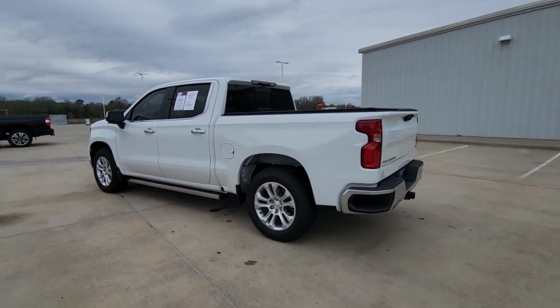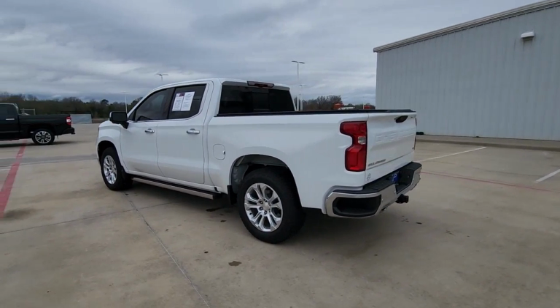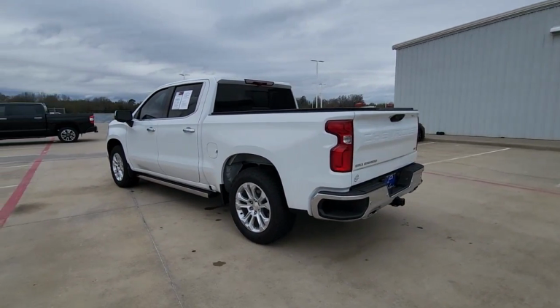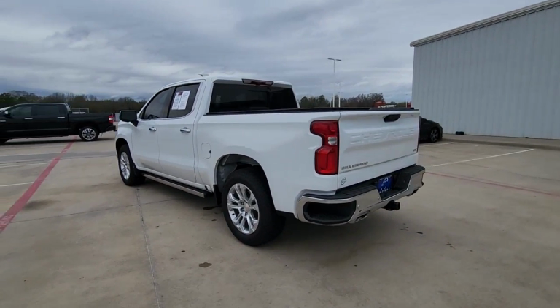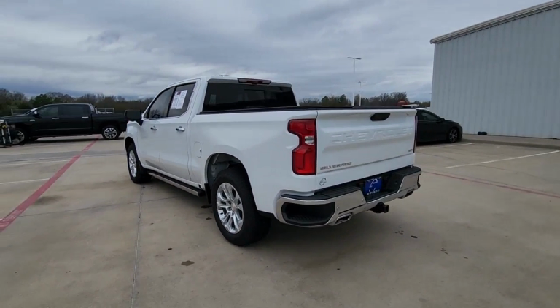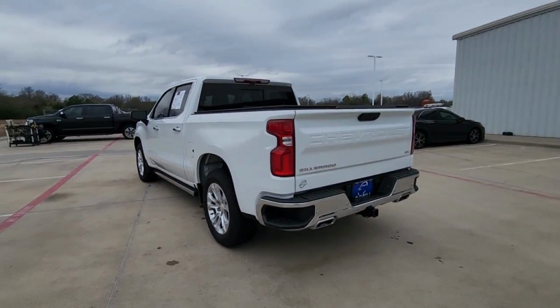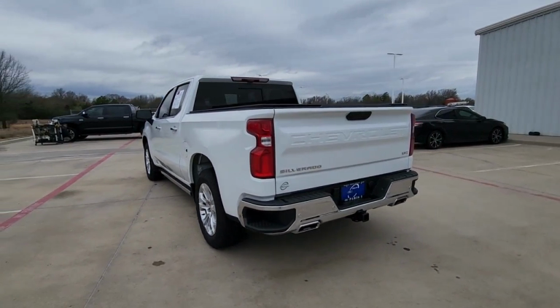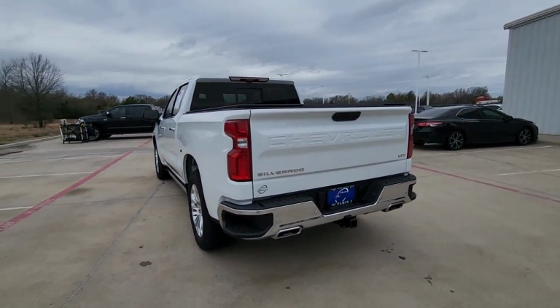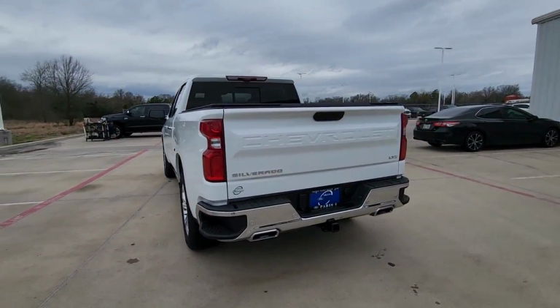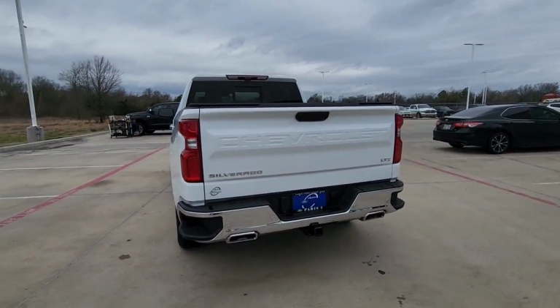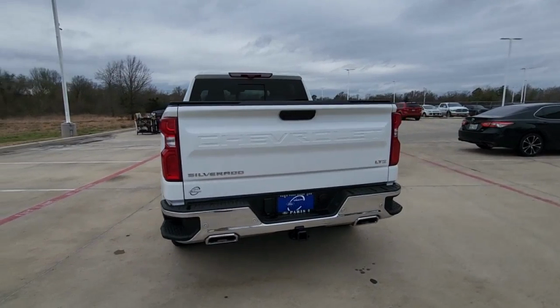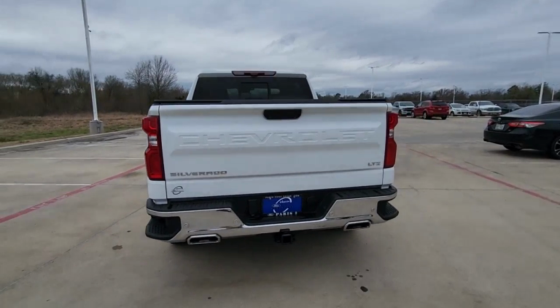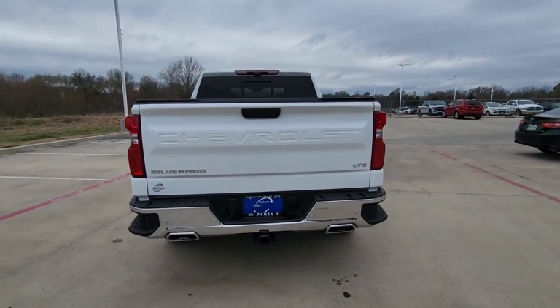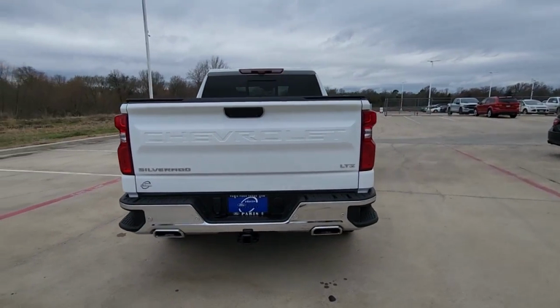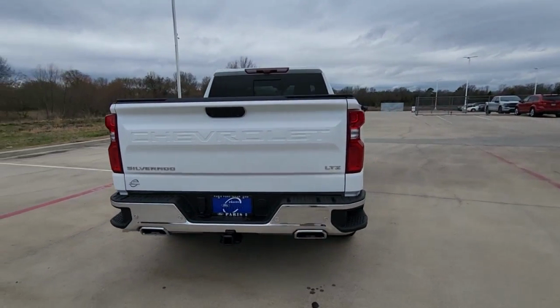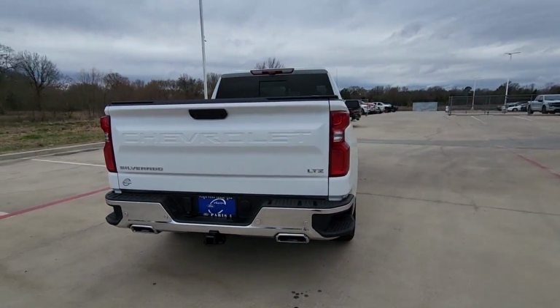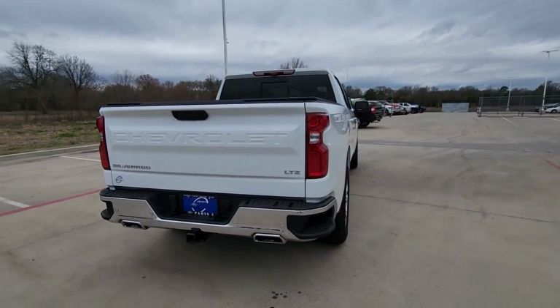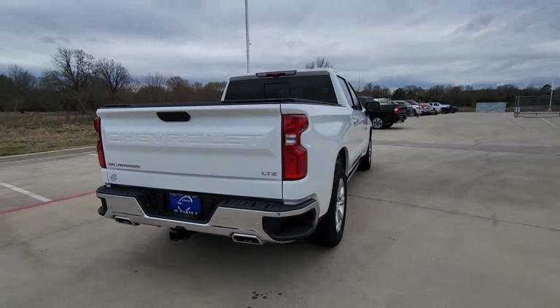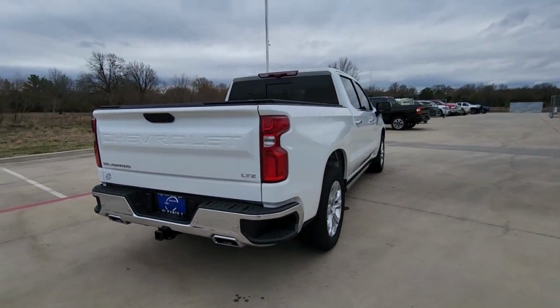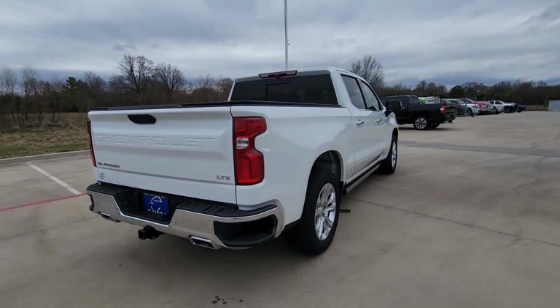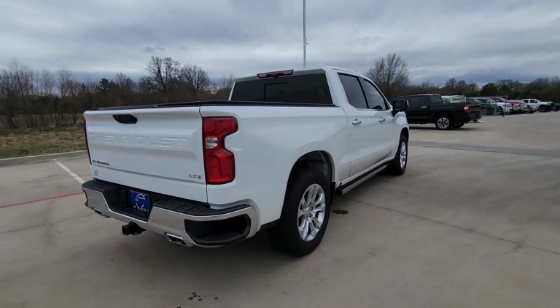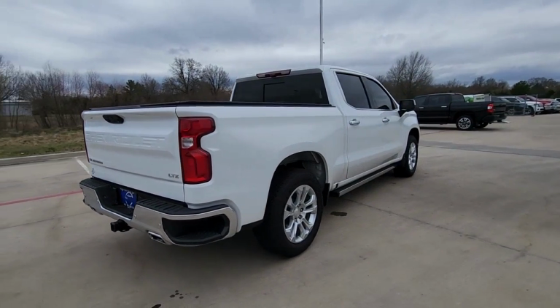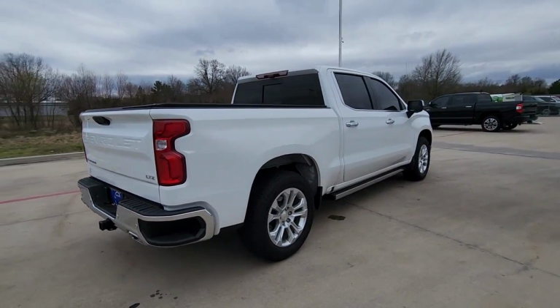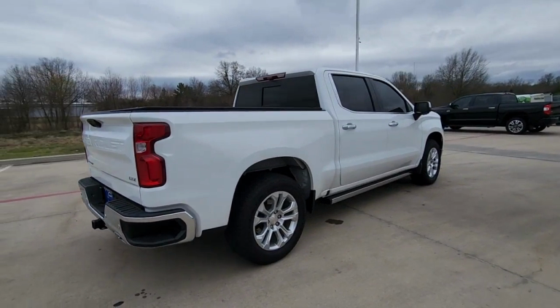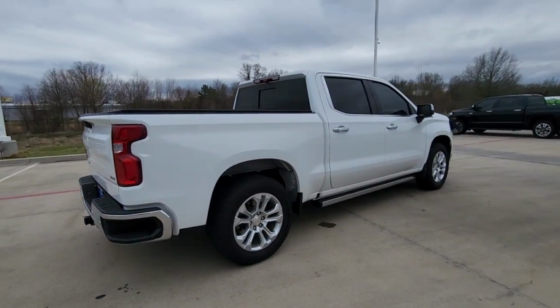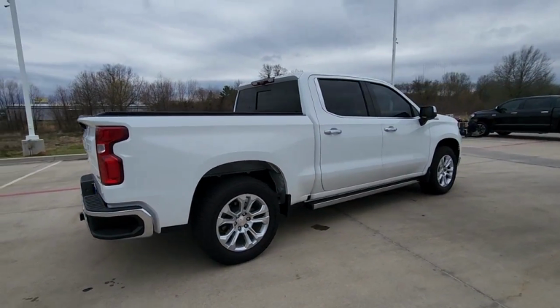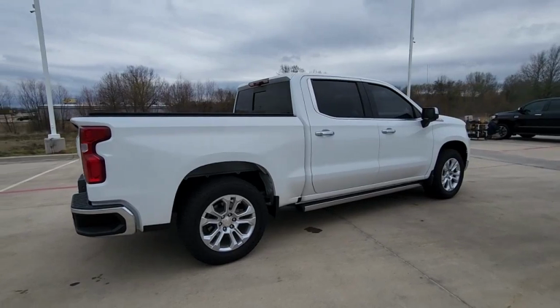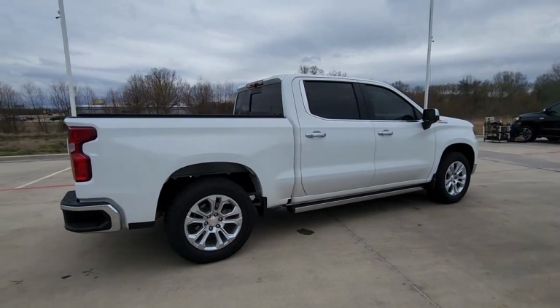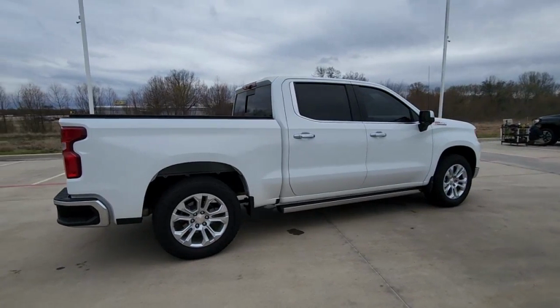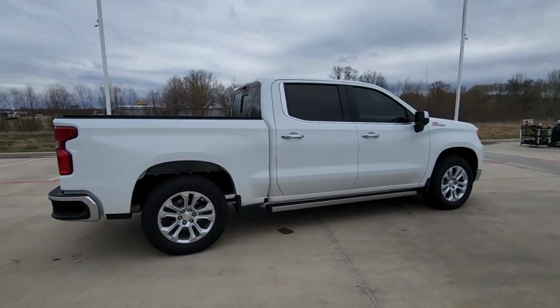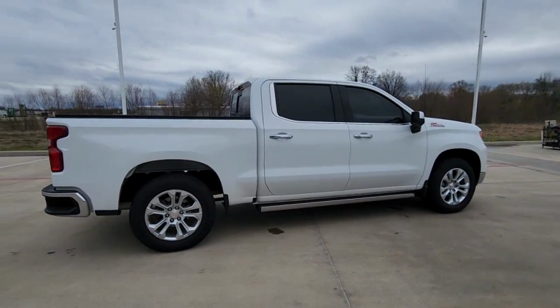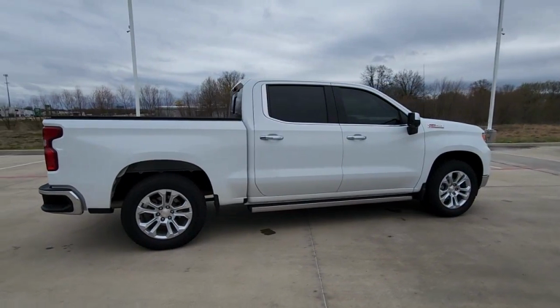The Silverado 1500 is the full-sized pickup that blends a spacious, quiet cabin, technology that keeps you connected, smooth handling, and the toughness you need for all your projects.